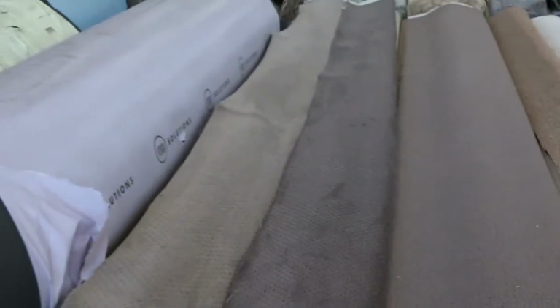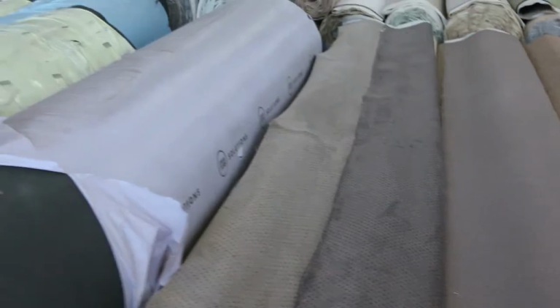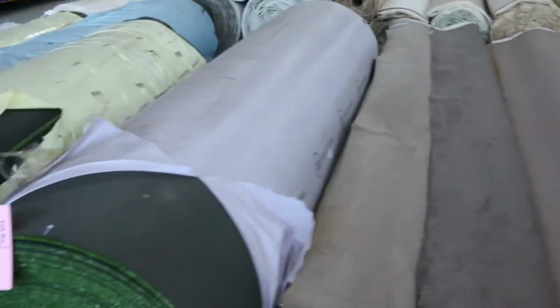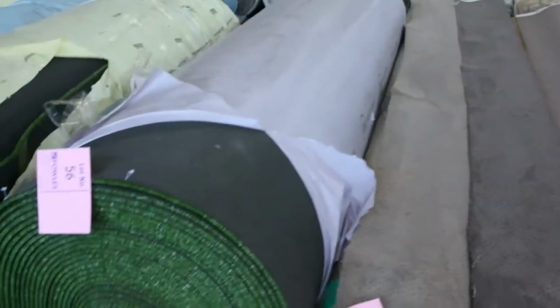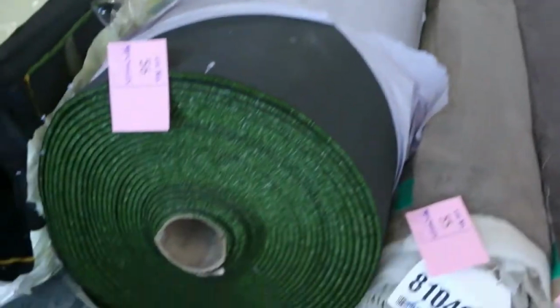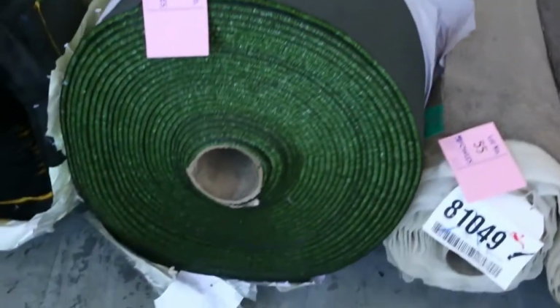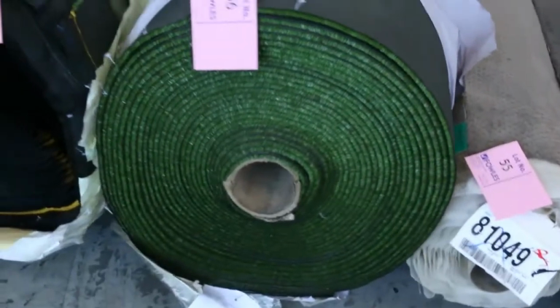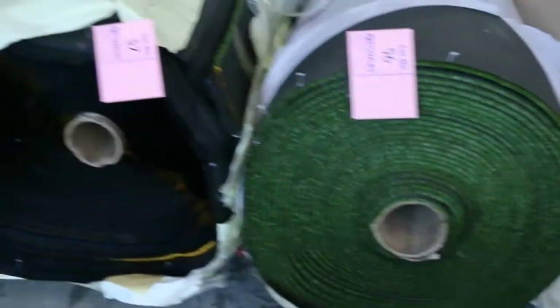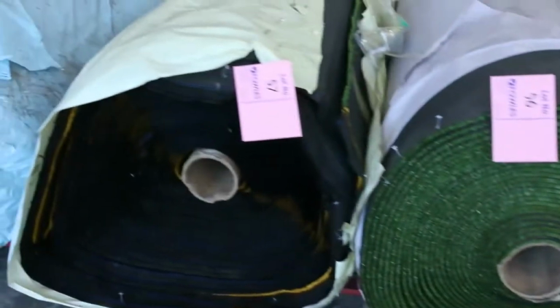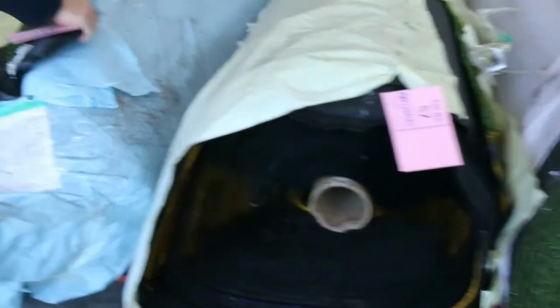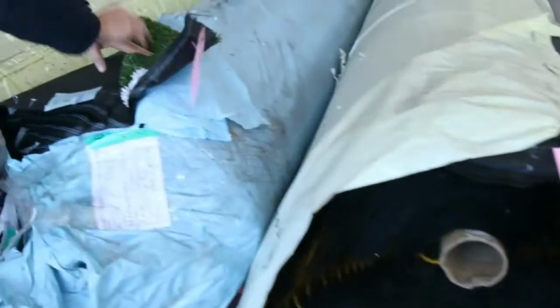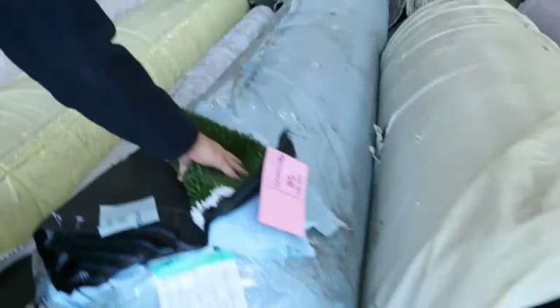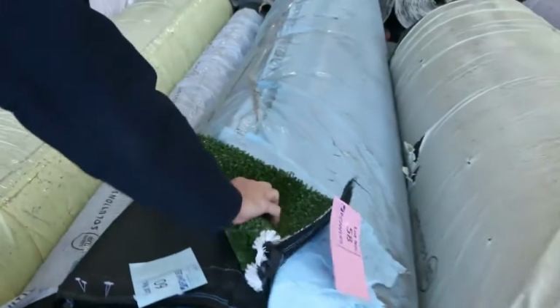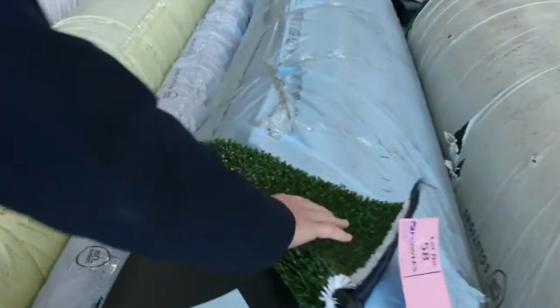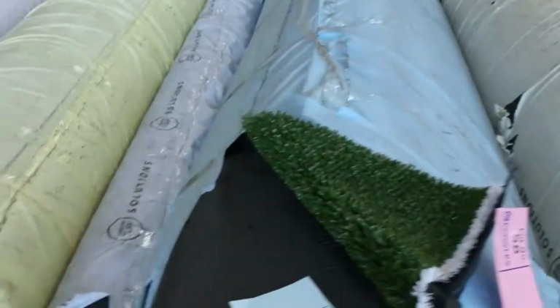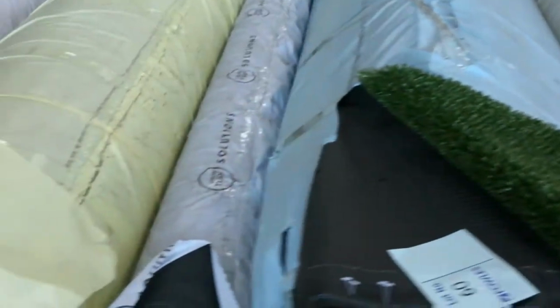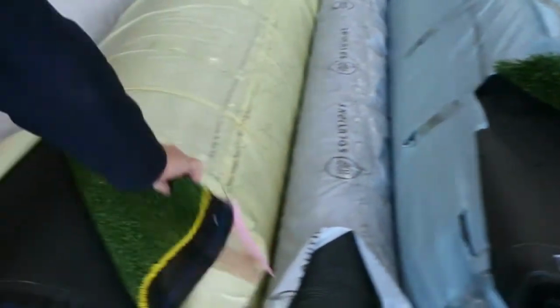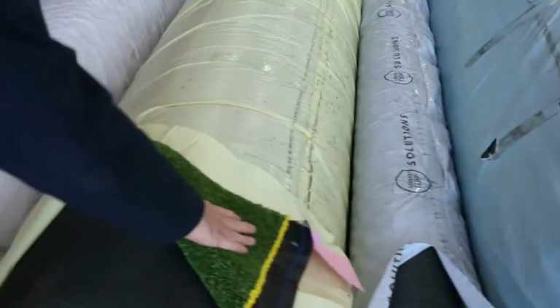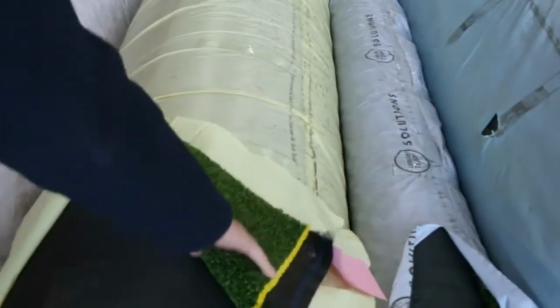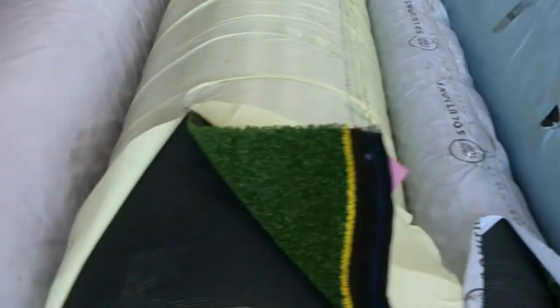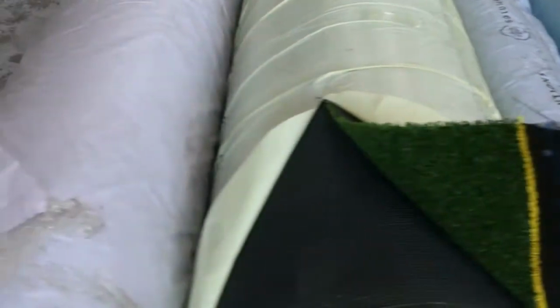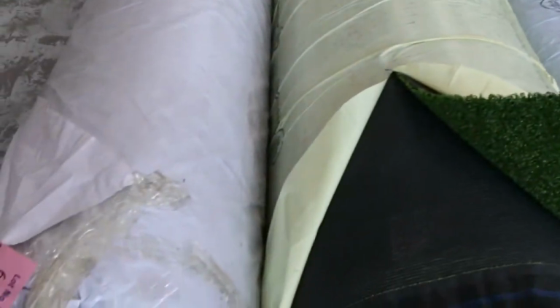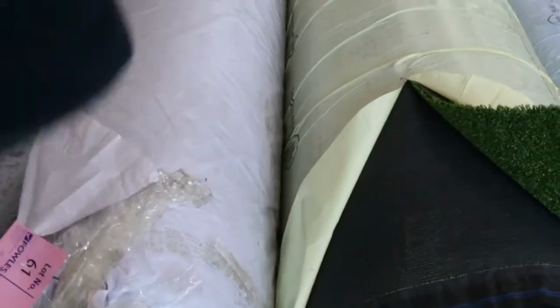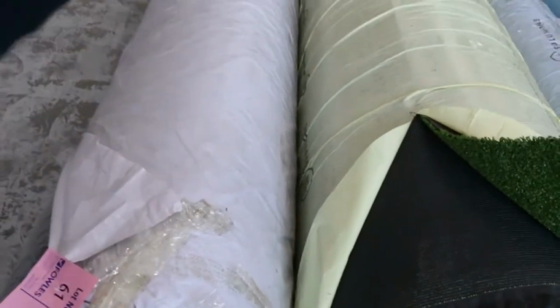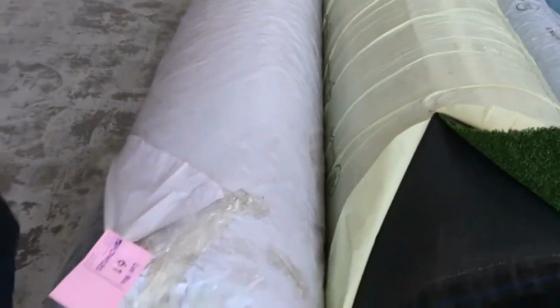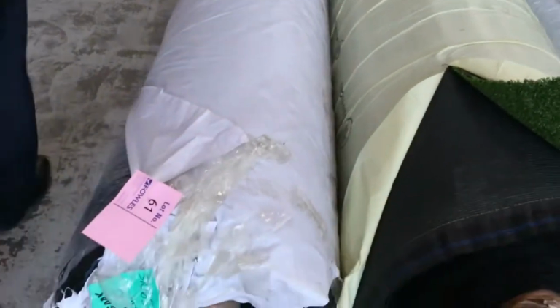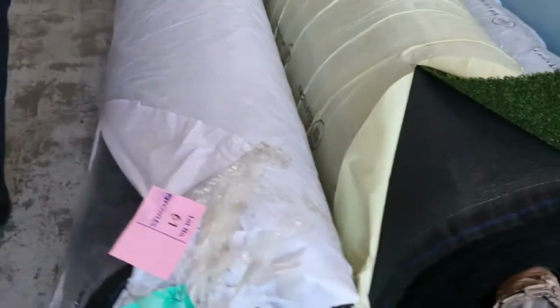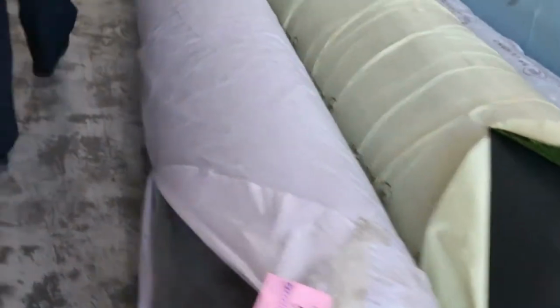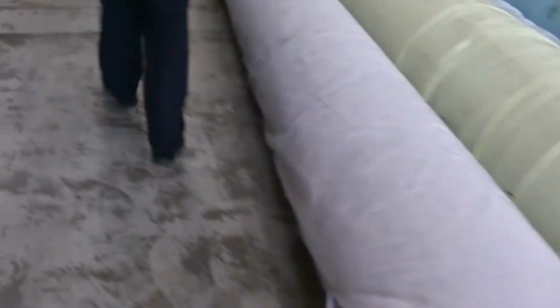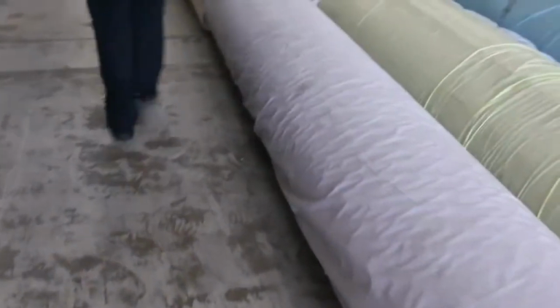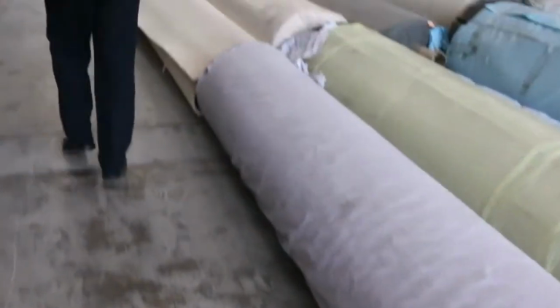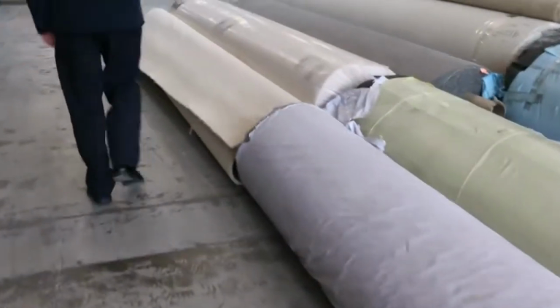We've got grass — artificial turf — that'll start from as low as $10 a square metre. Got various types: the longer grass, the shorter sports grass like this type here, and I think we've even got some landscape grass coming in. A good range of grass, selling for around $10 to $20 a square metre.